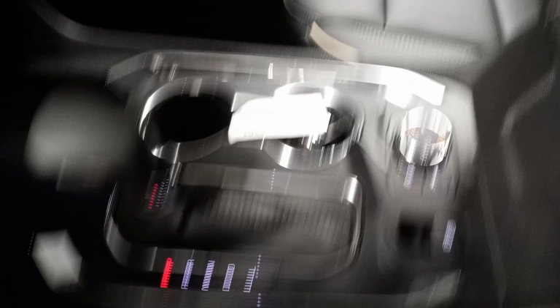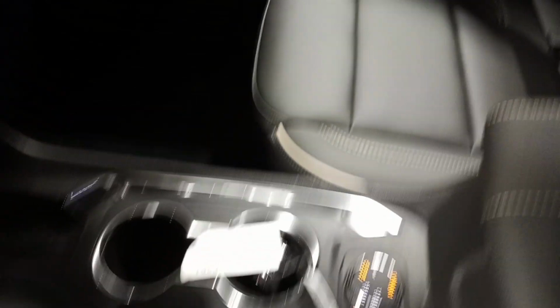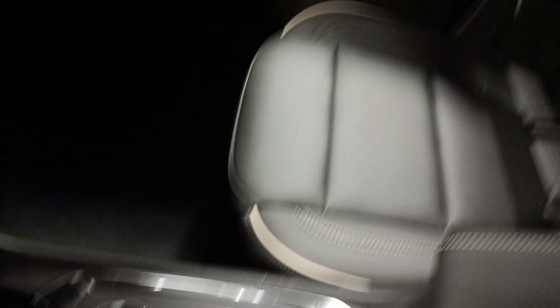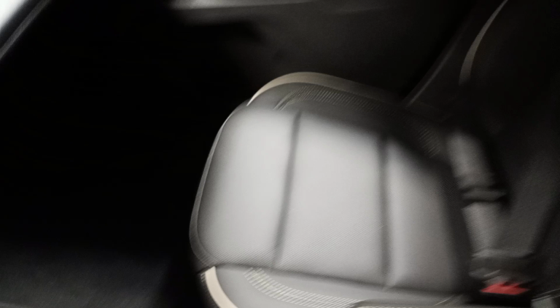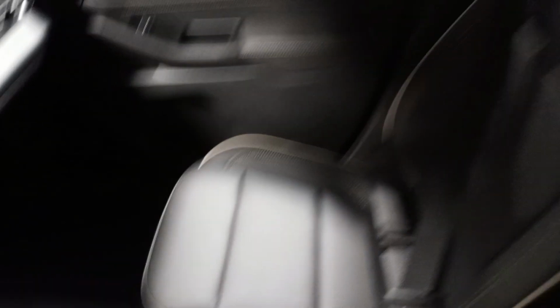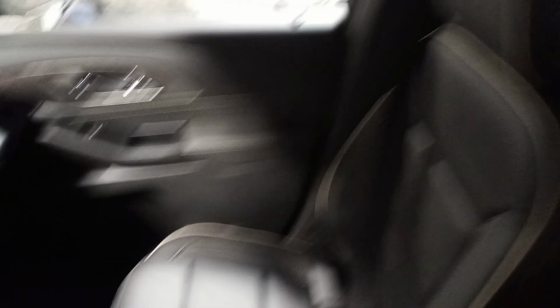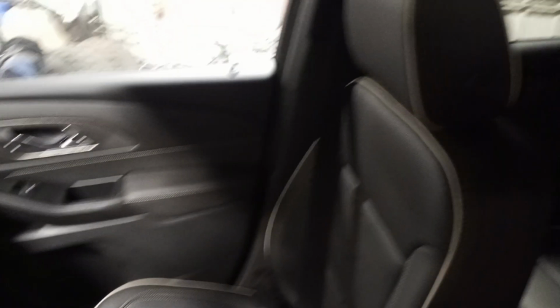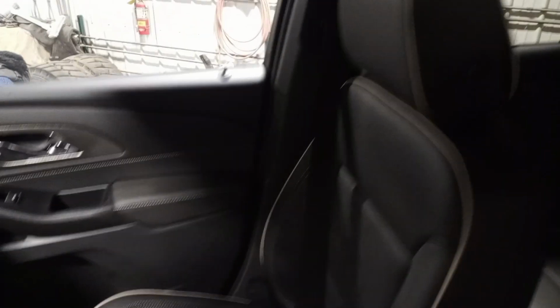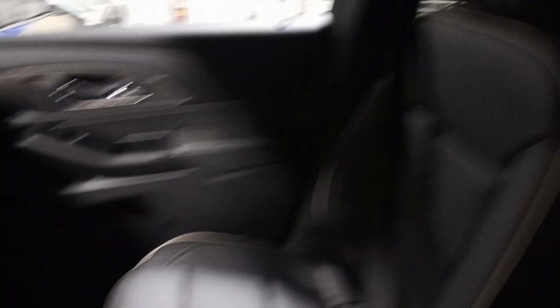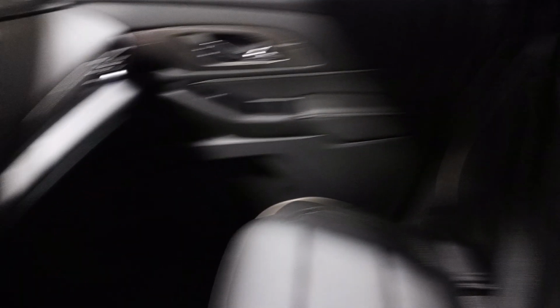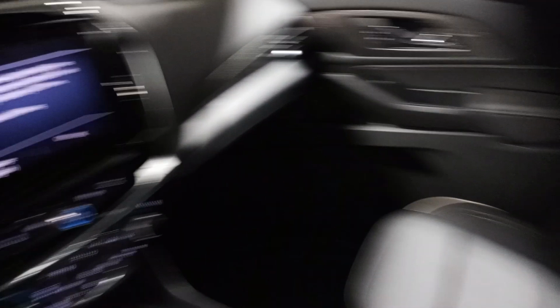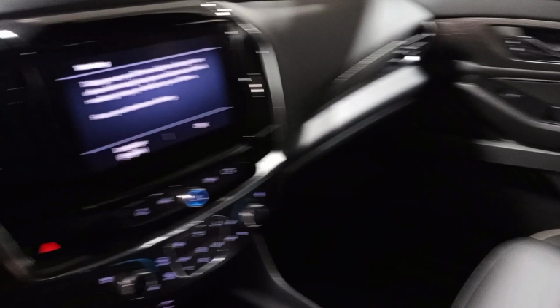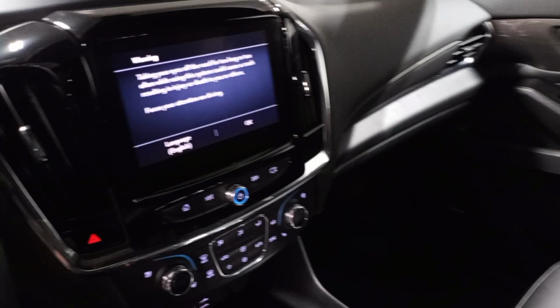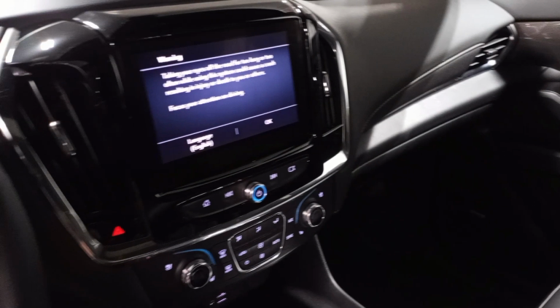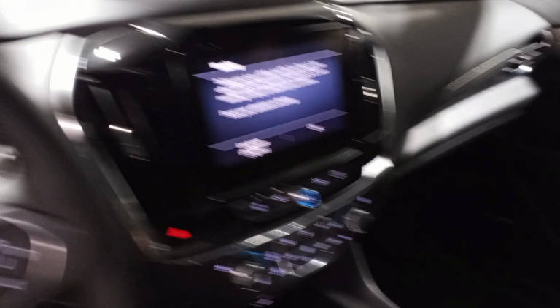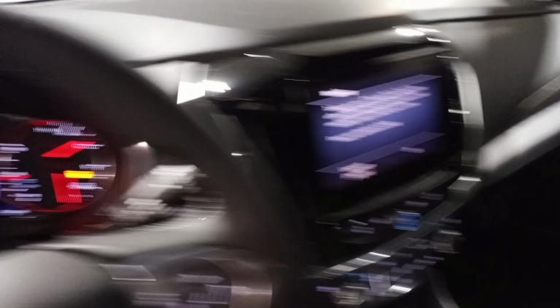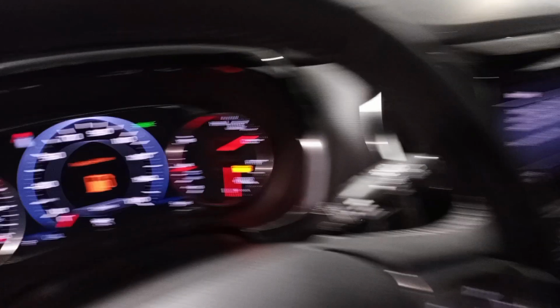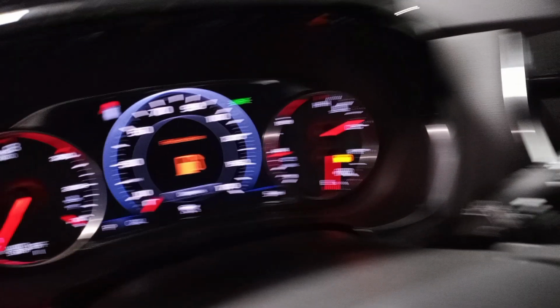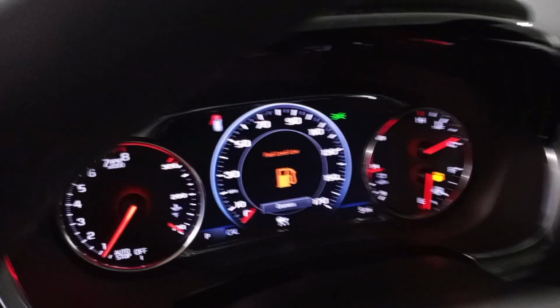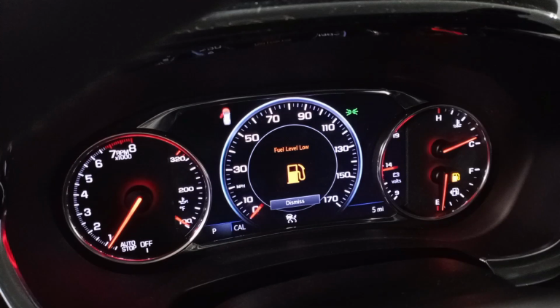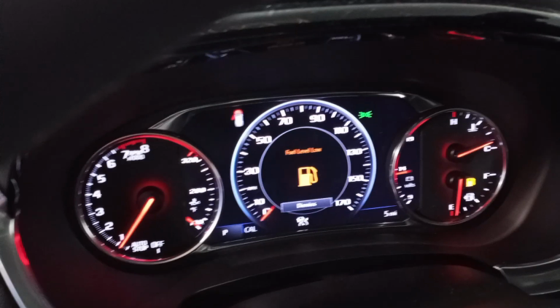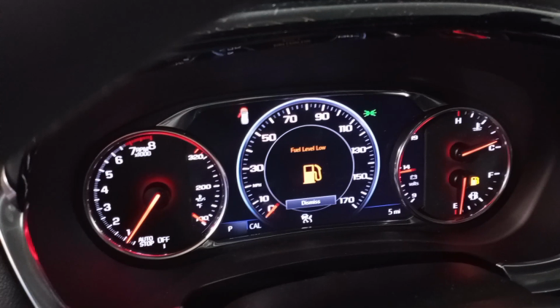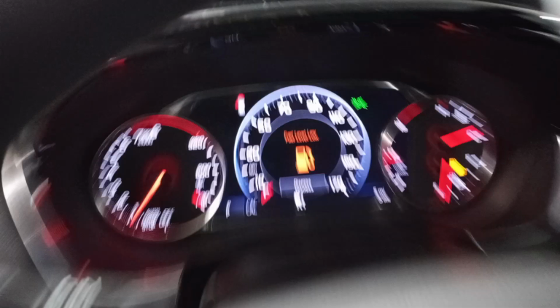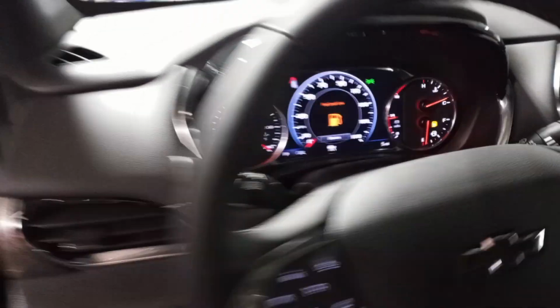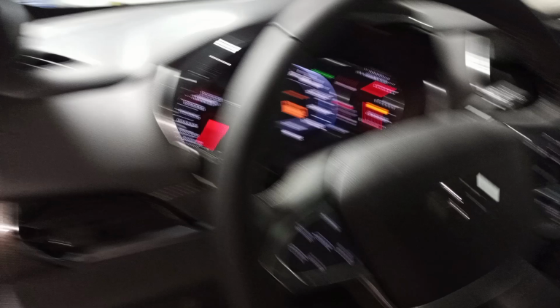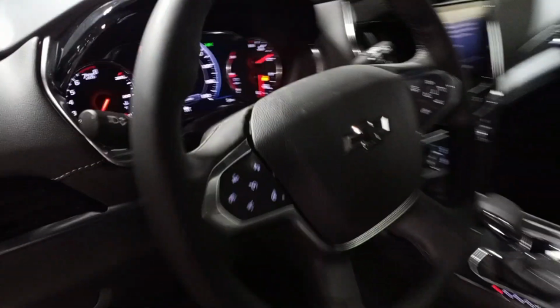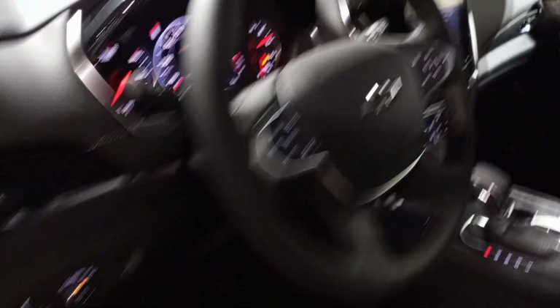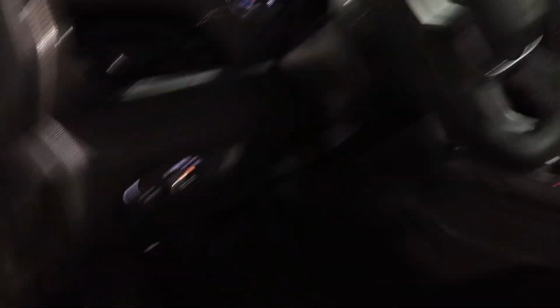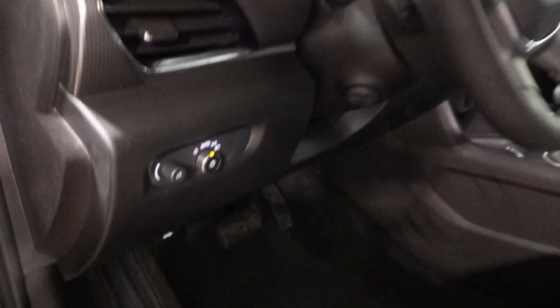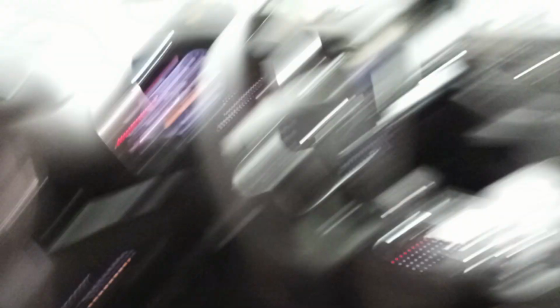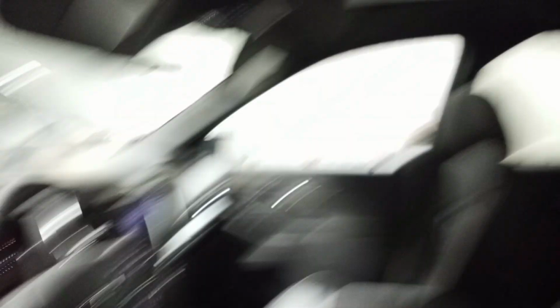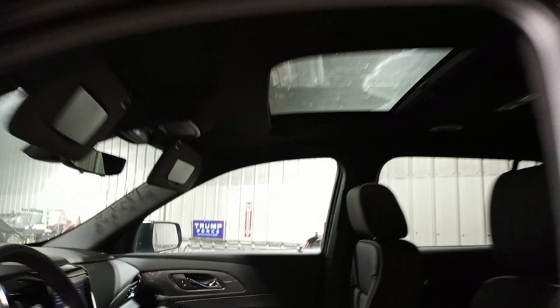Heated and cooled seats. There's the miles, heated steering wheel, and dual sunroofs.